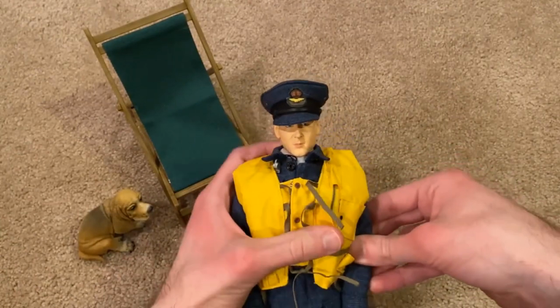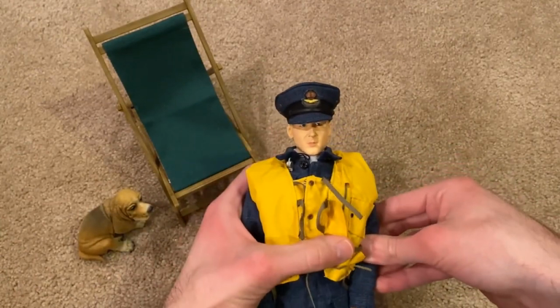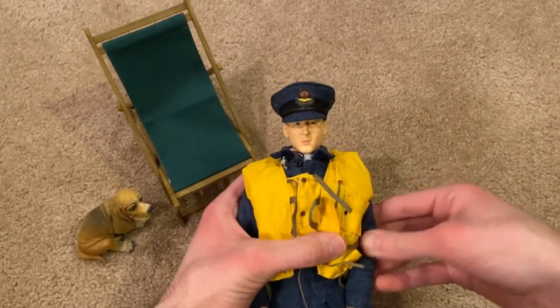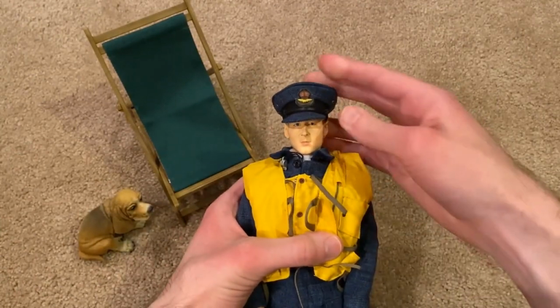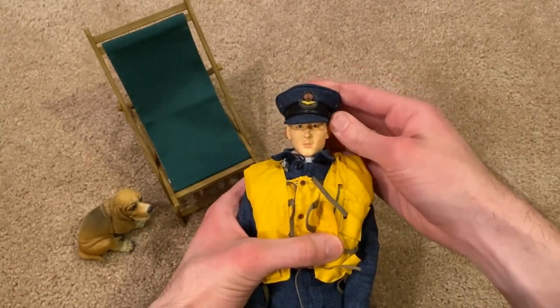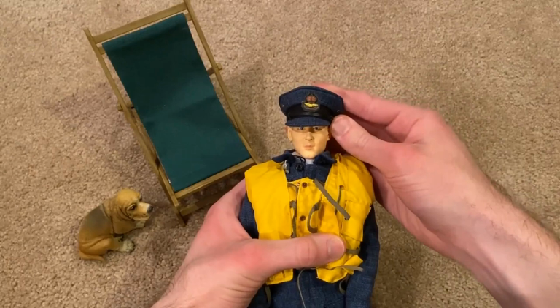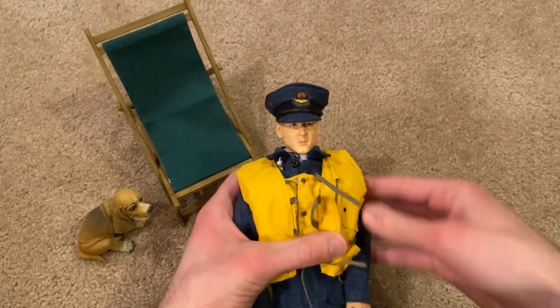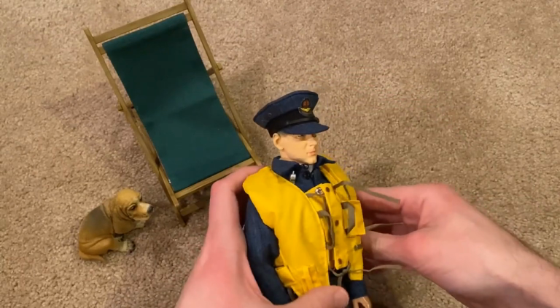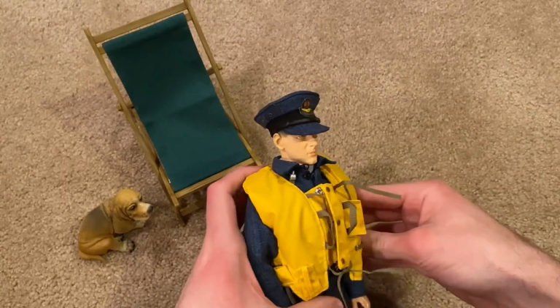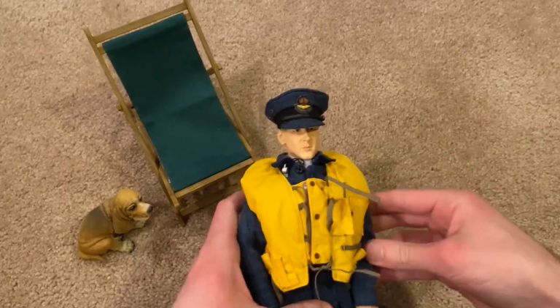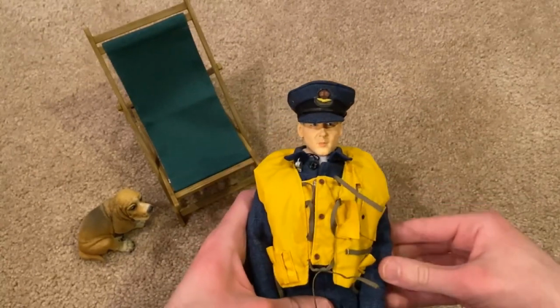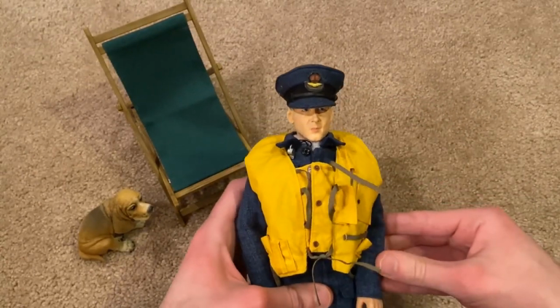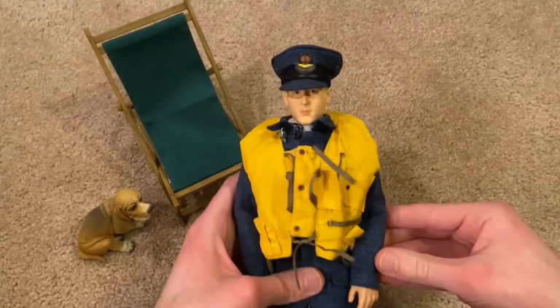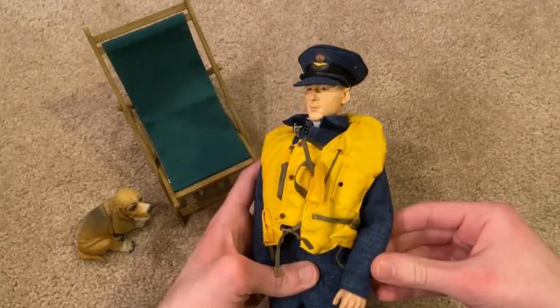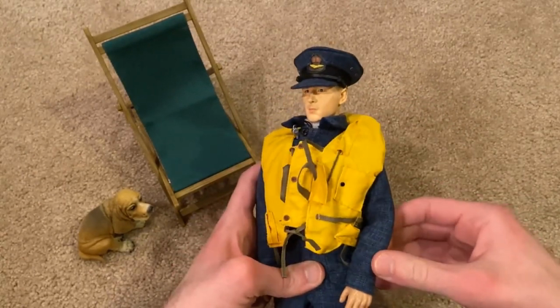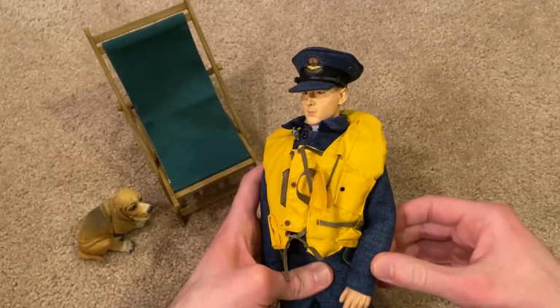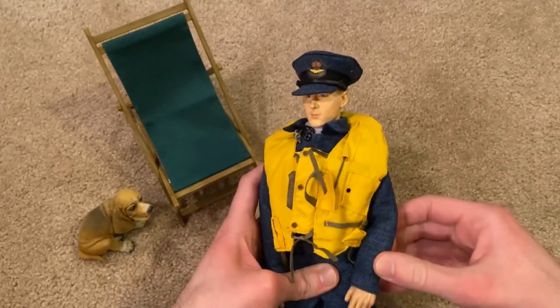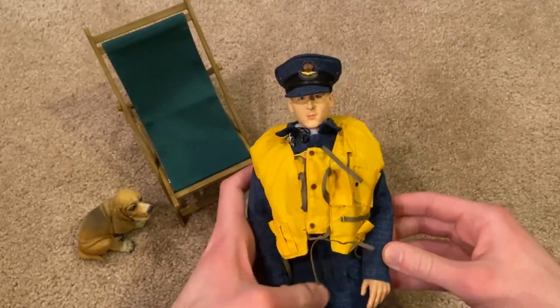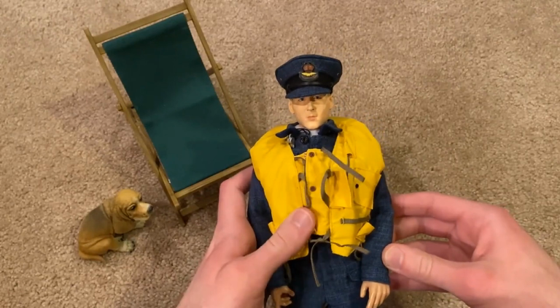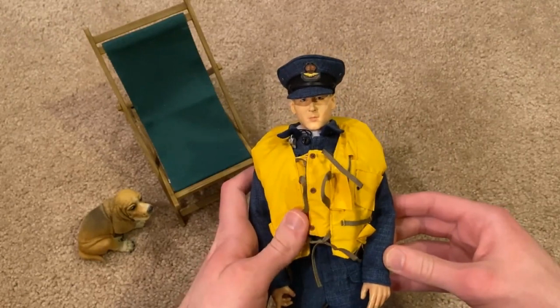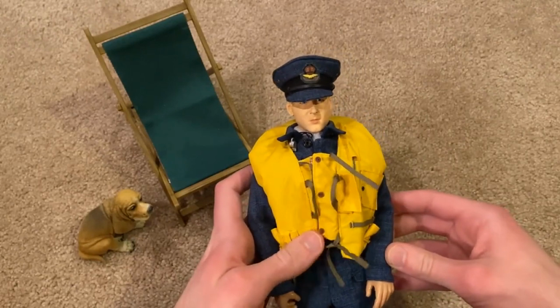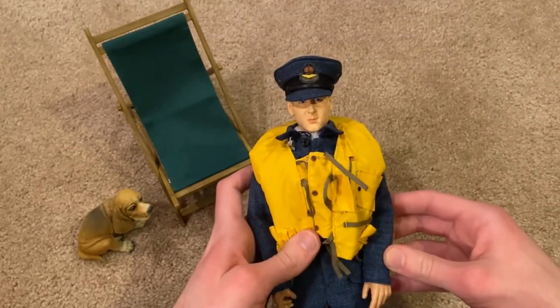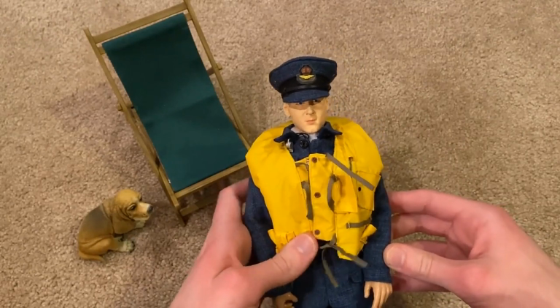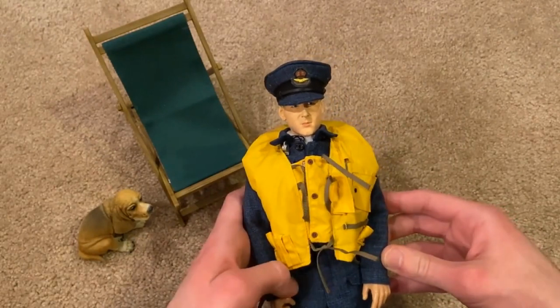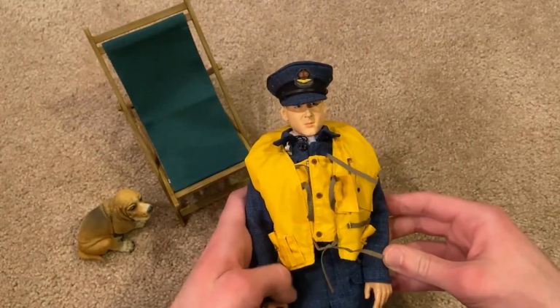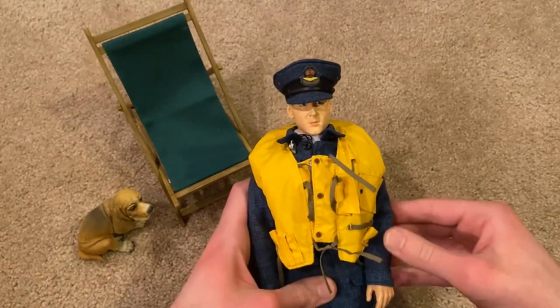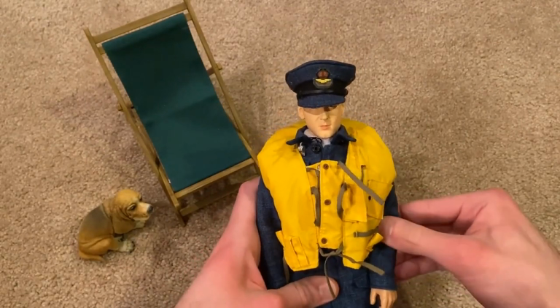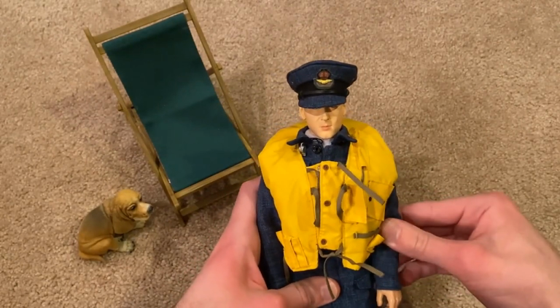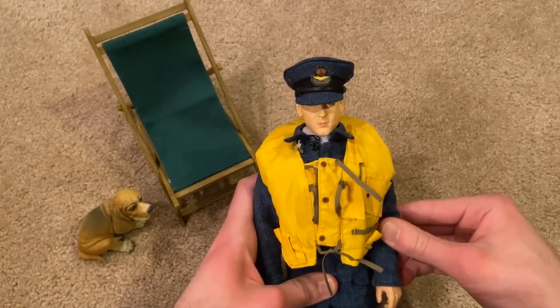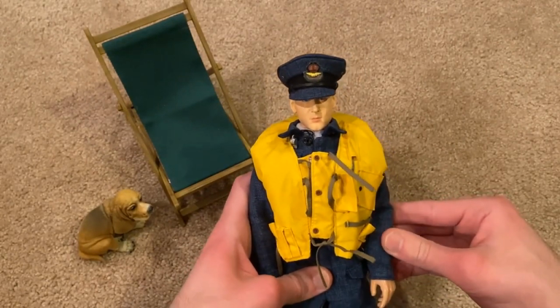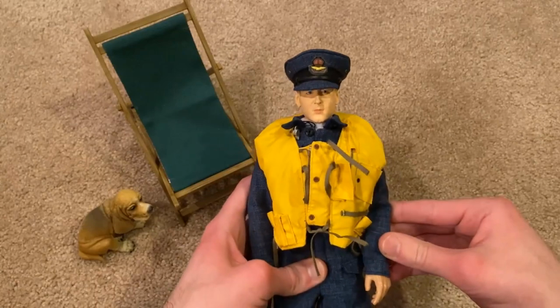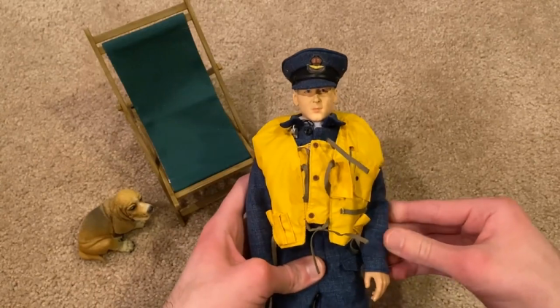Hope you guys enjoyed this review. This is a really cool figure and I do recommend checking him out if you can find him — he is a tricky one to track down. All right guys, thanks for watching and I'll see you next time.